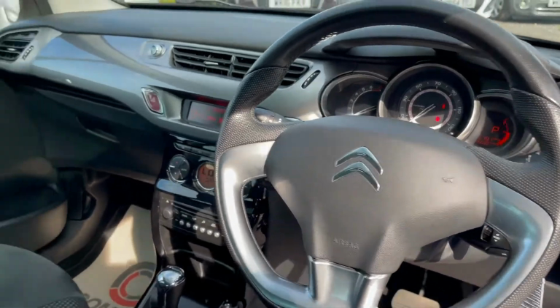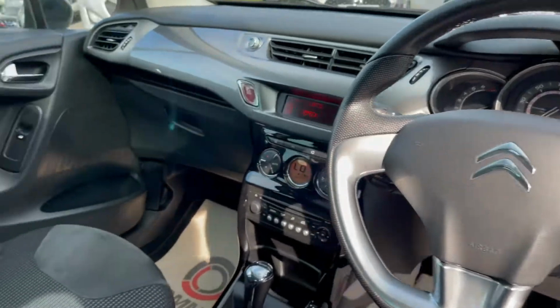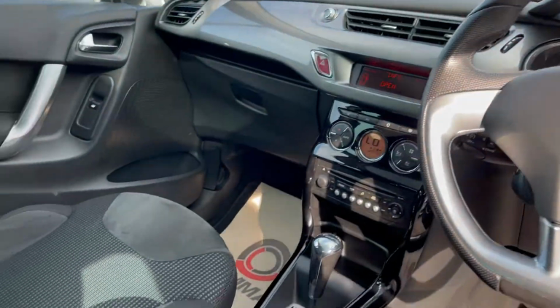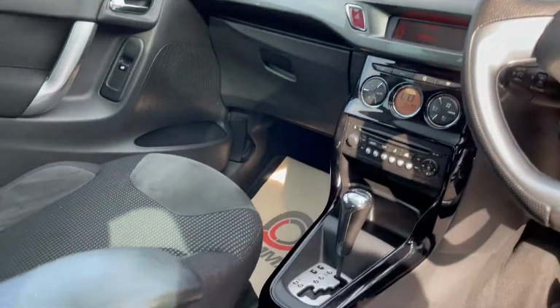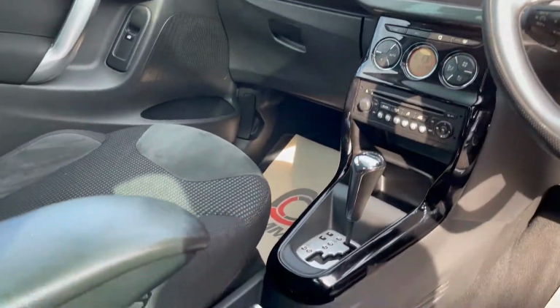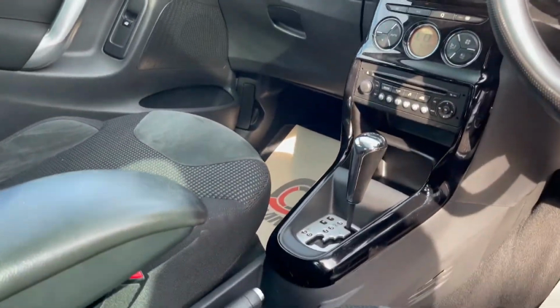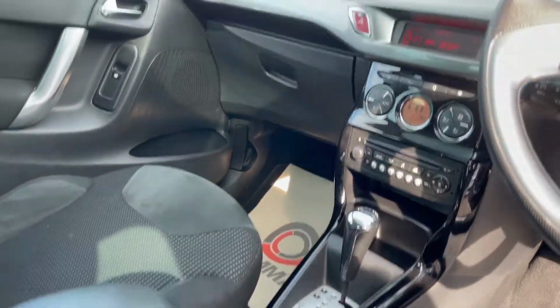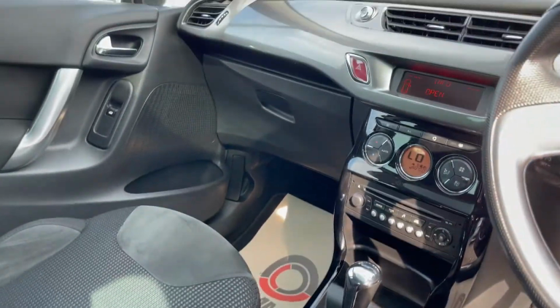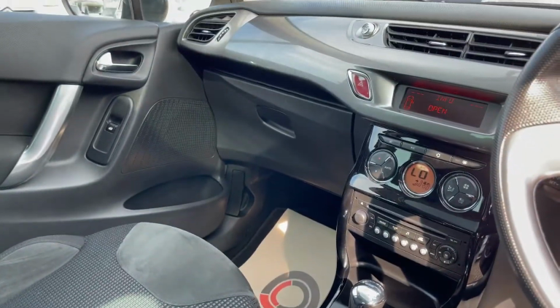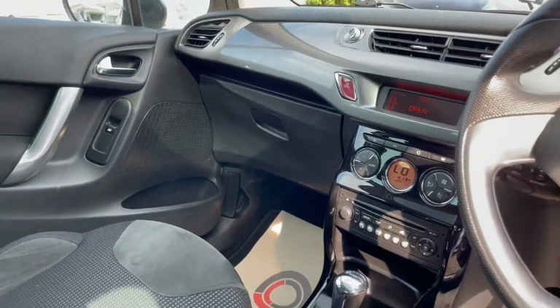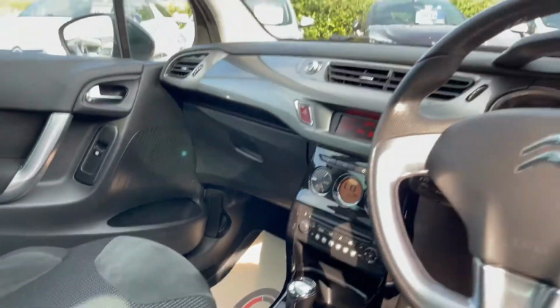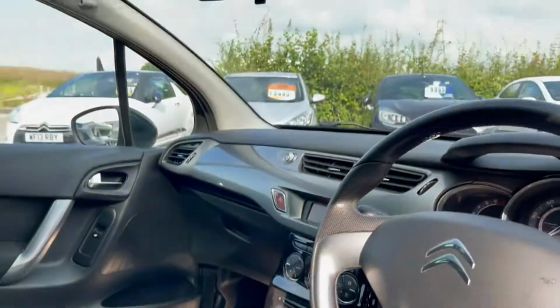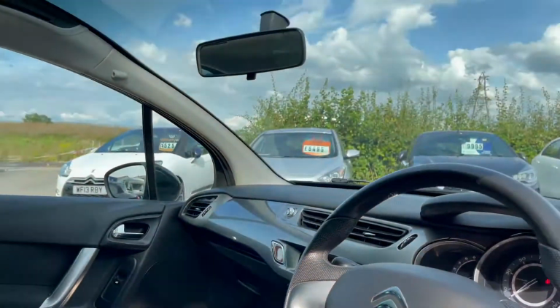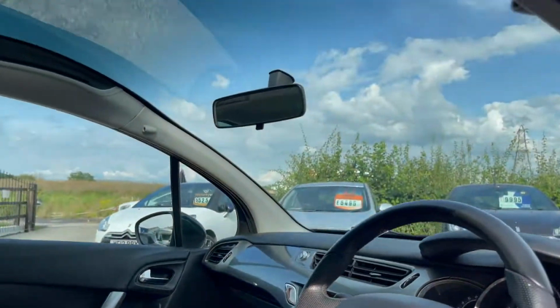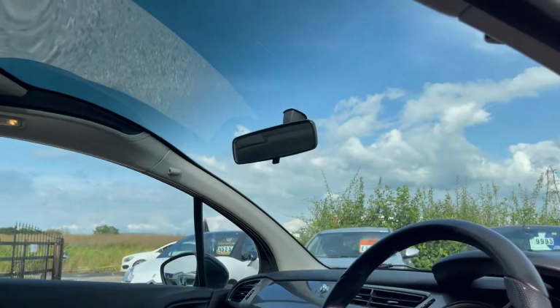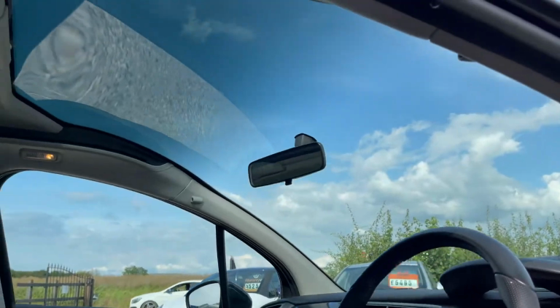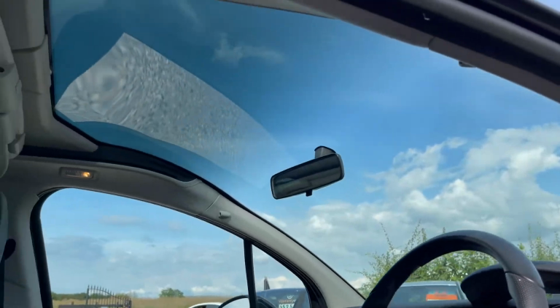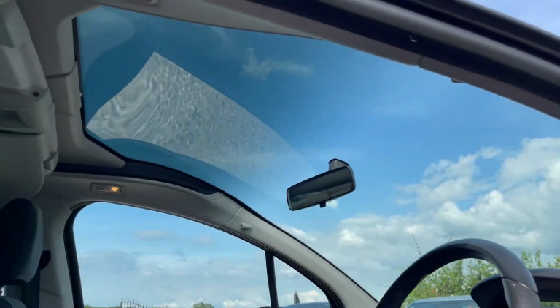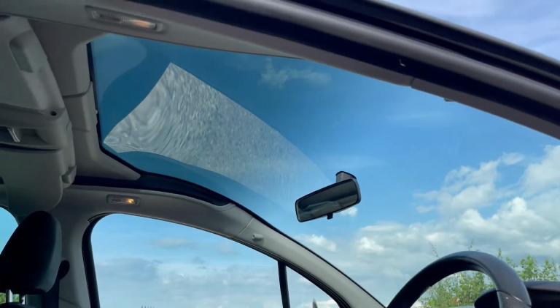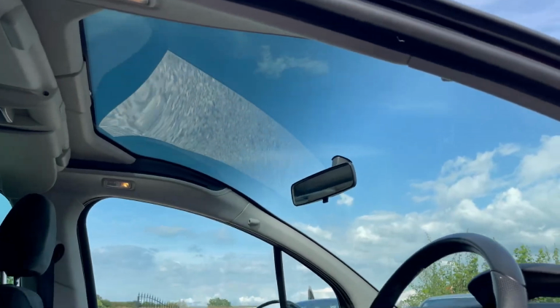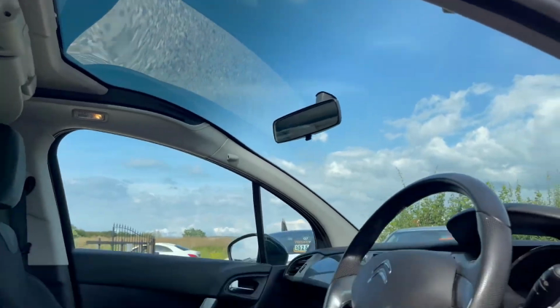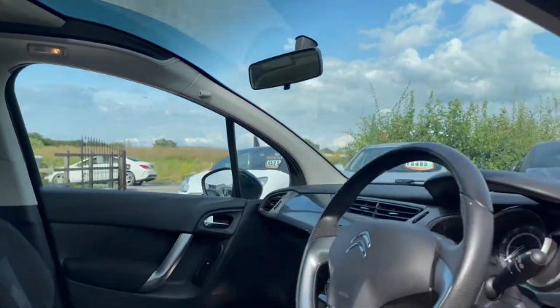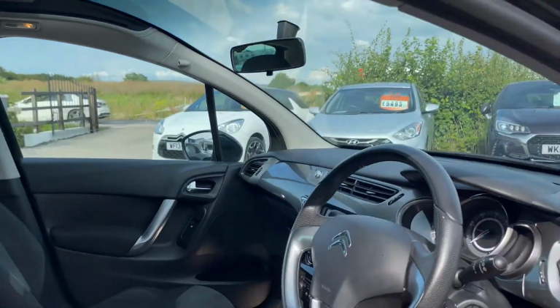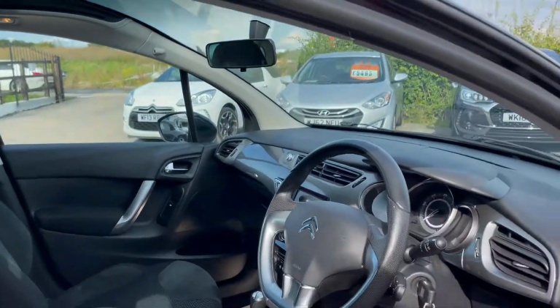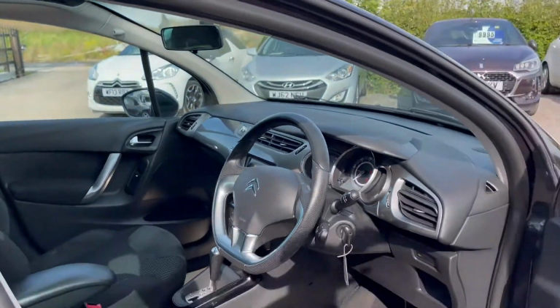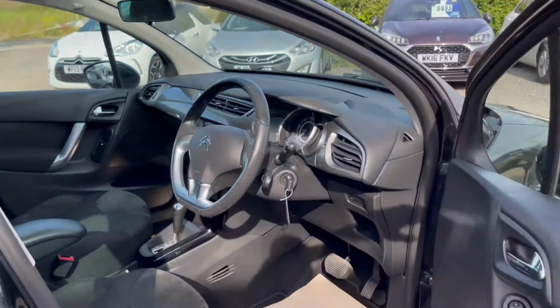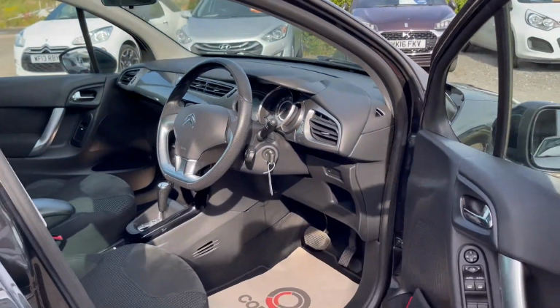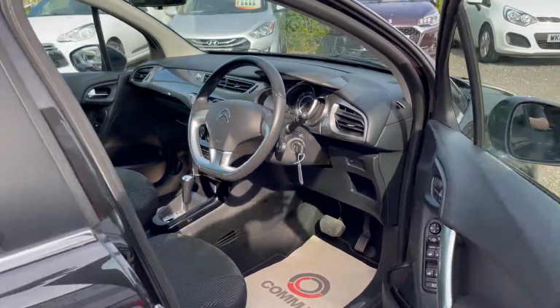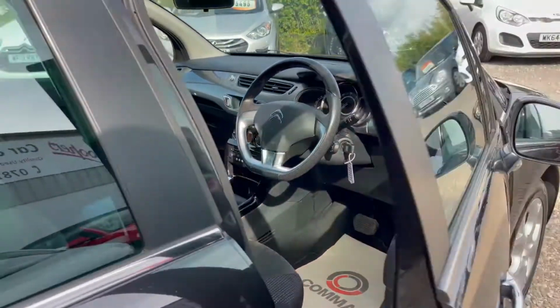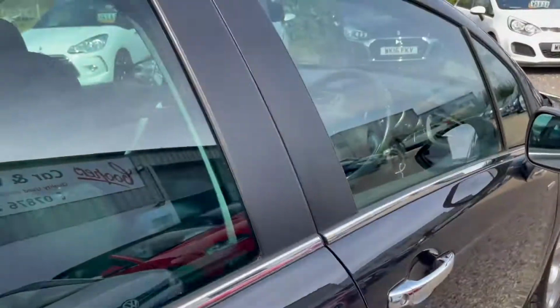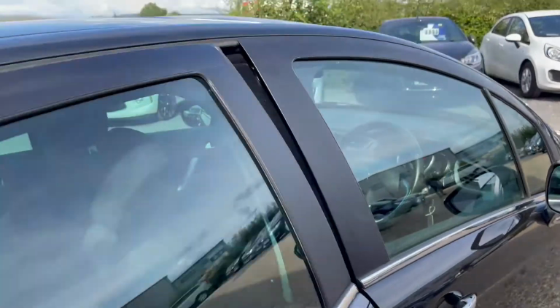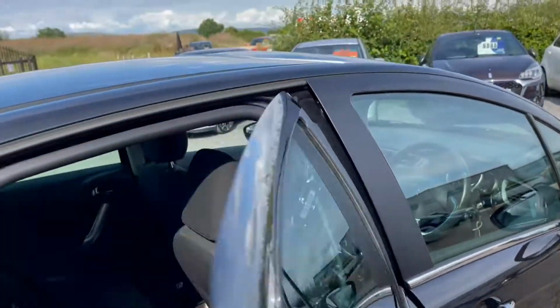It does have a nice specification: climate, cruise, 16 inch alloys, a panoramic windscreen as well which is very nice, and rear parking sensors and it also has two keys.